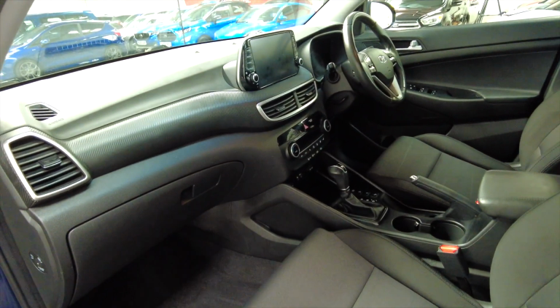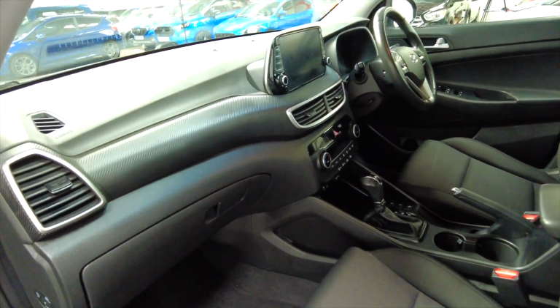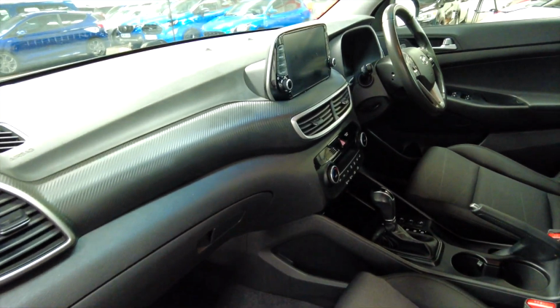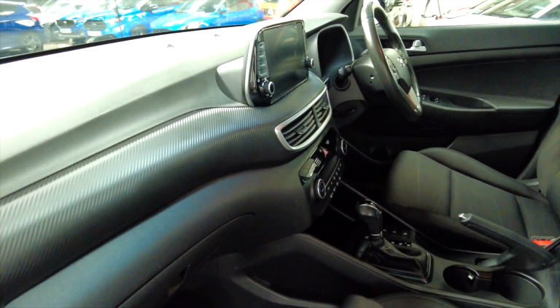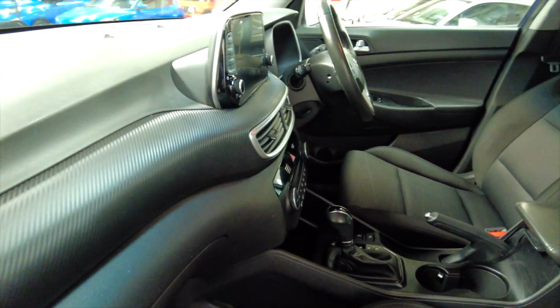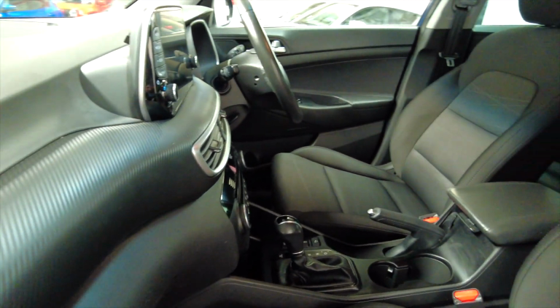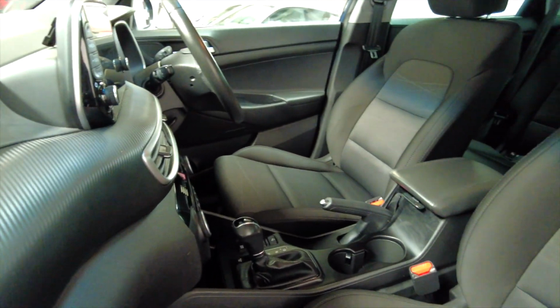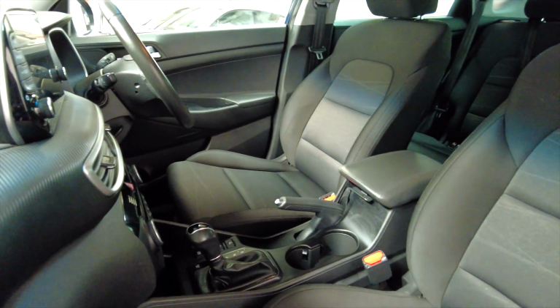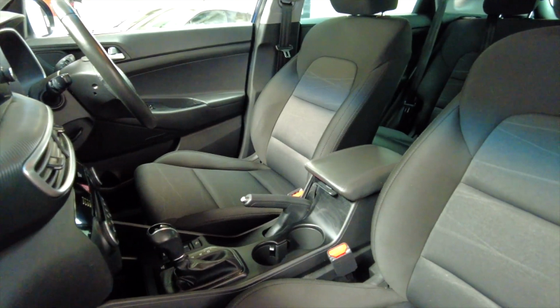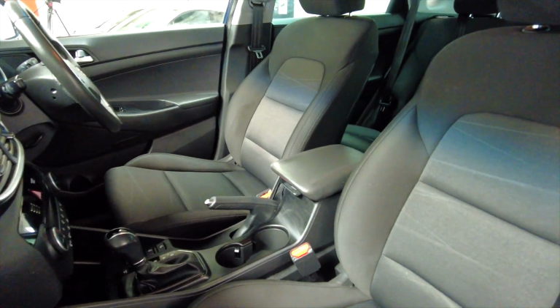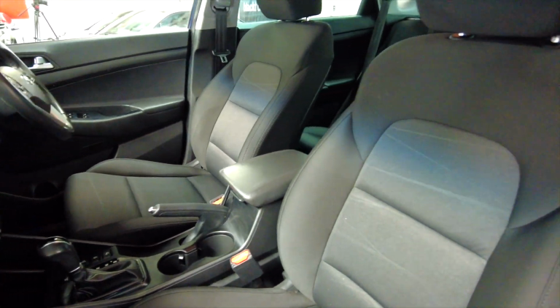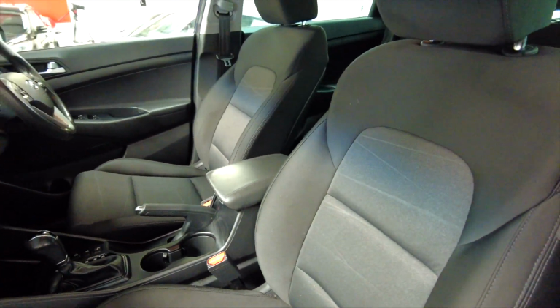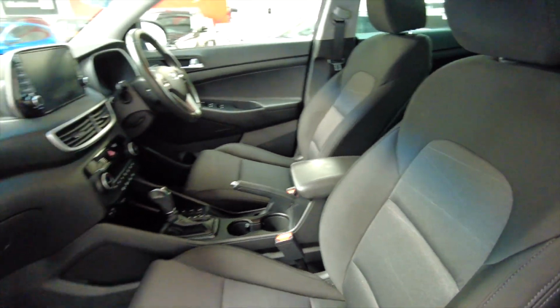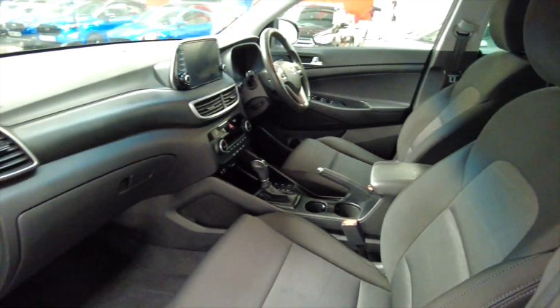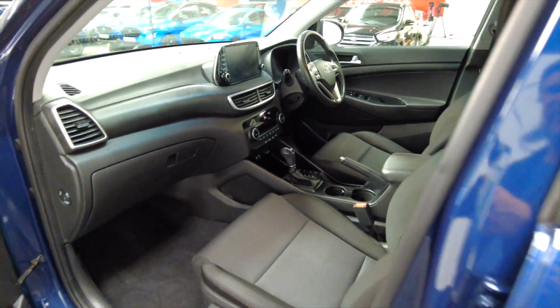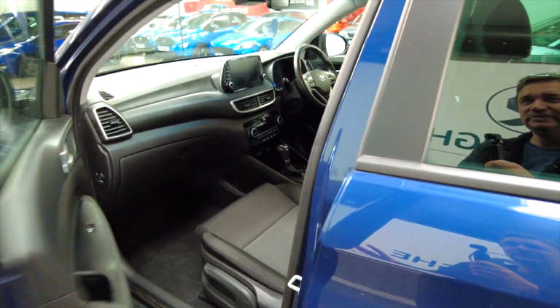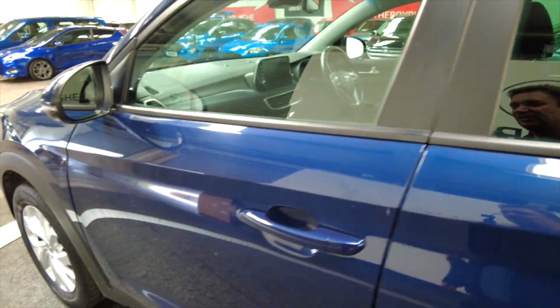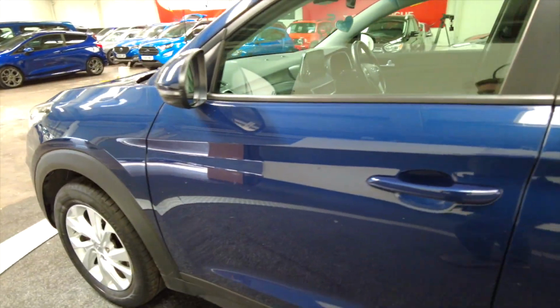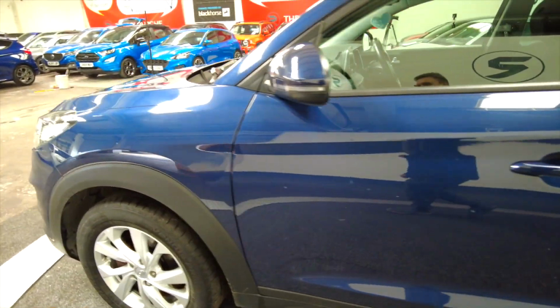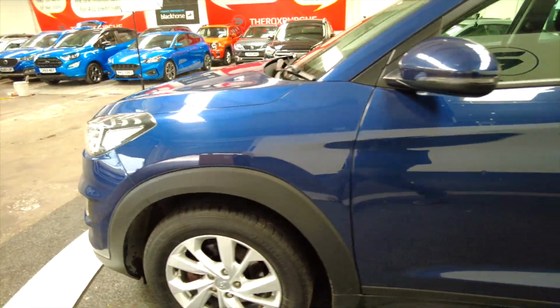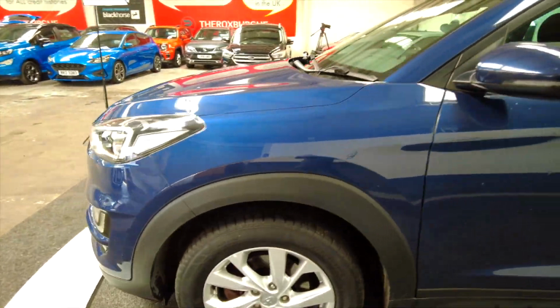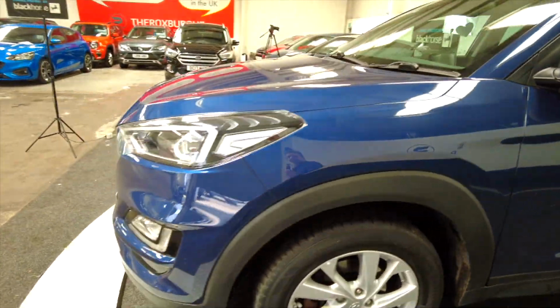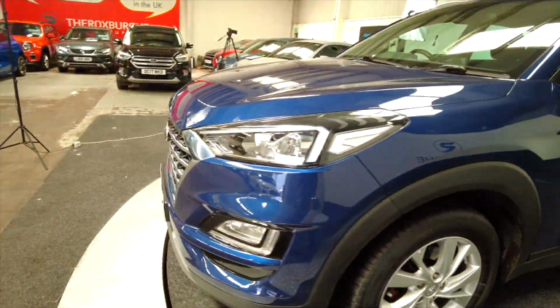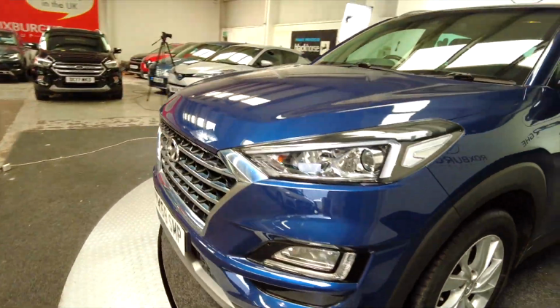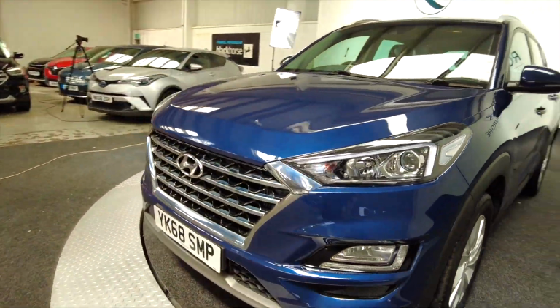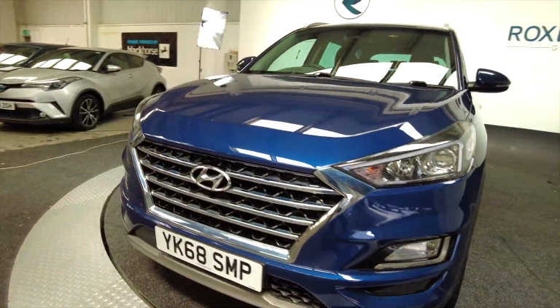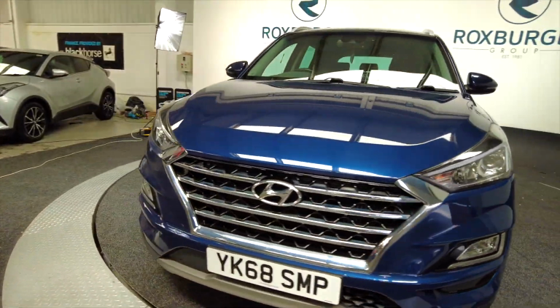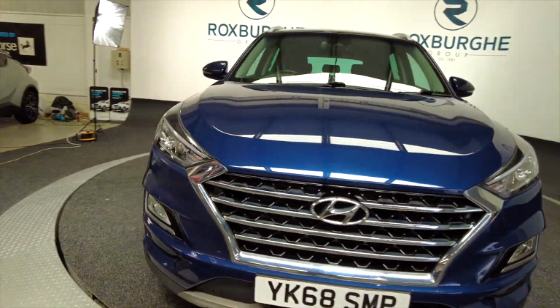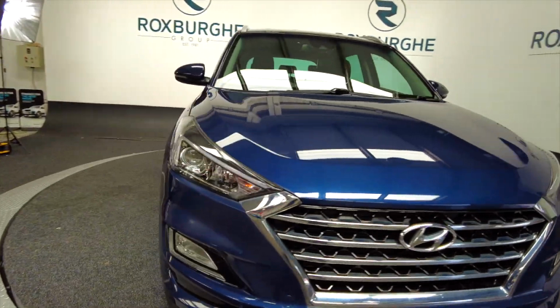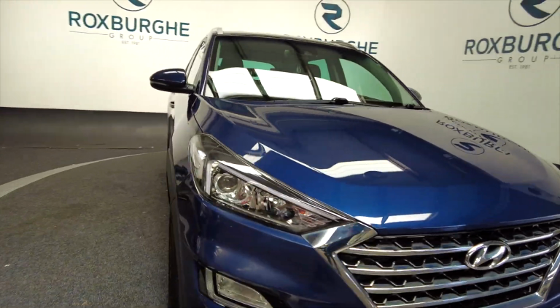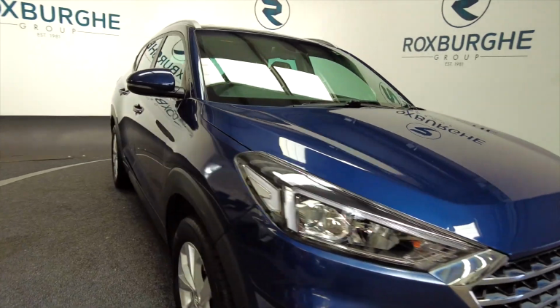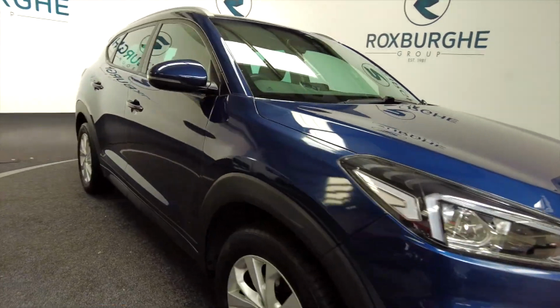Taking a look at the front — again, lots of space, really comfortable fully adjustable seats. It's a really tidy looking car in really good condition. Around to the front, it's also got daytime LED running lights.